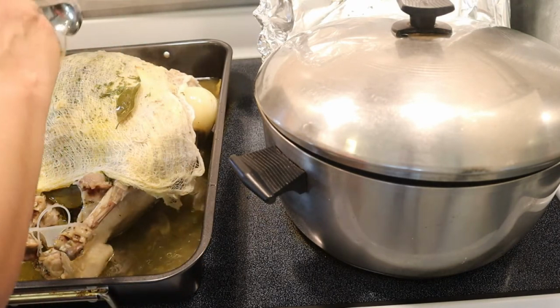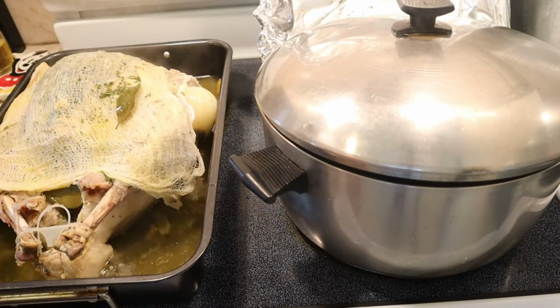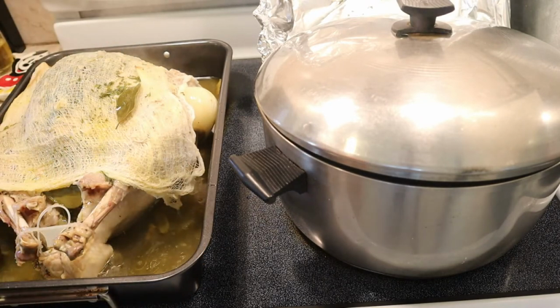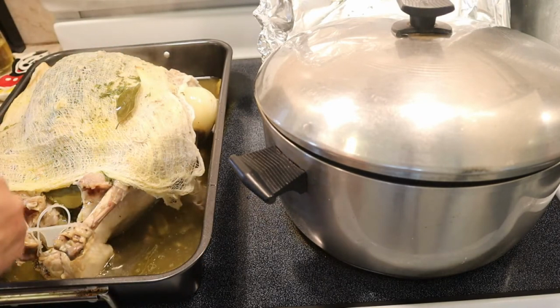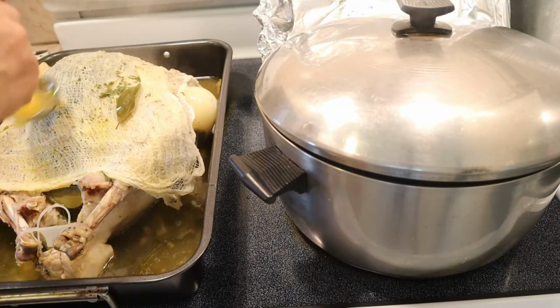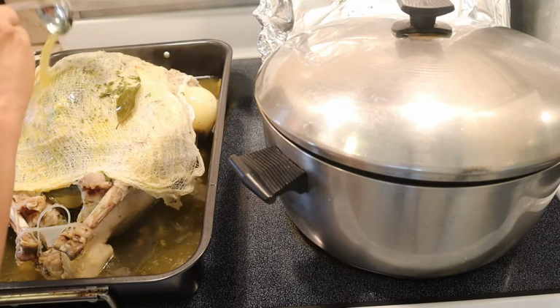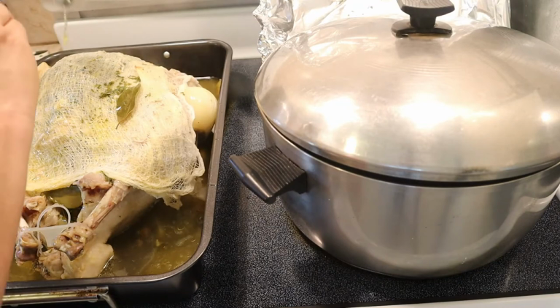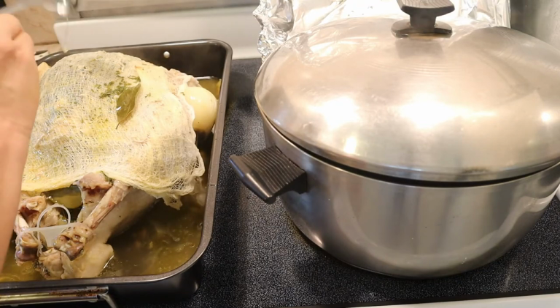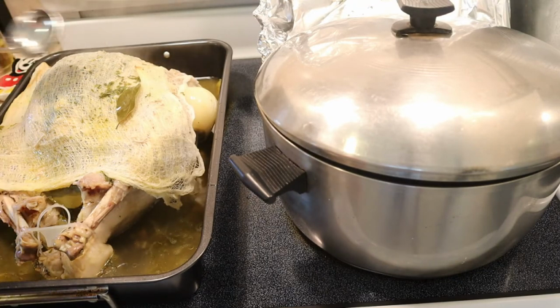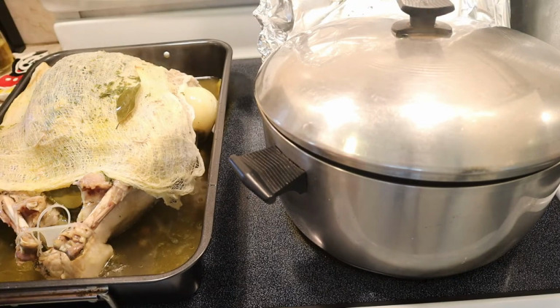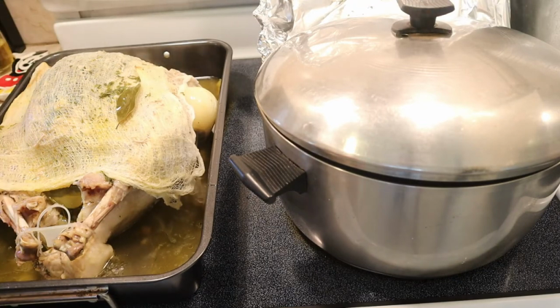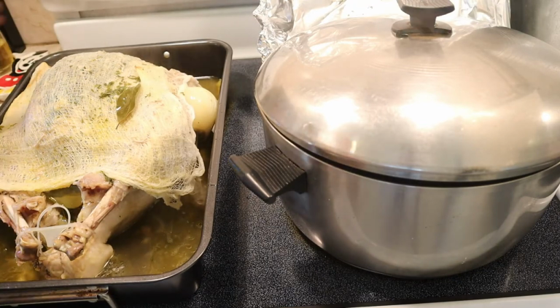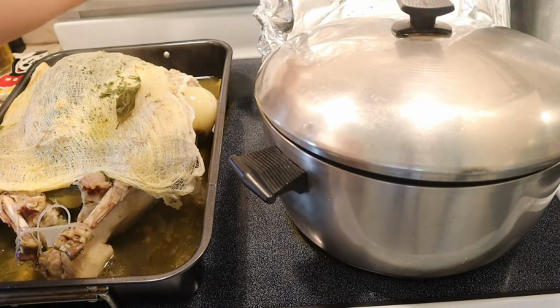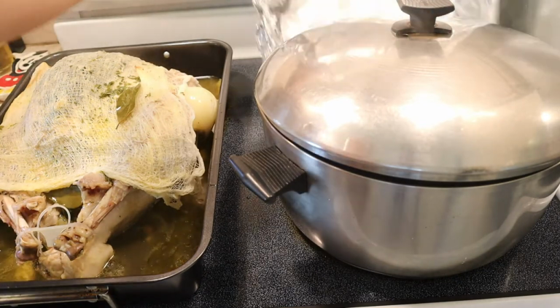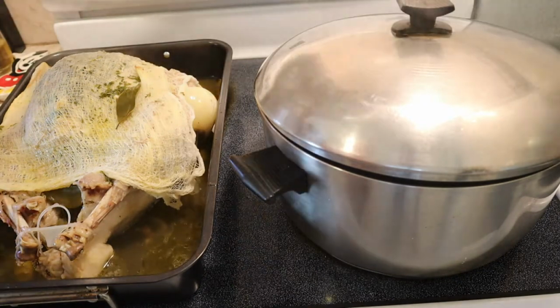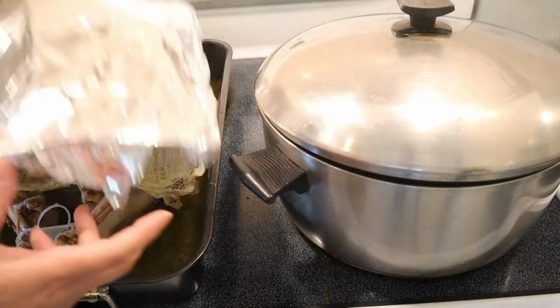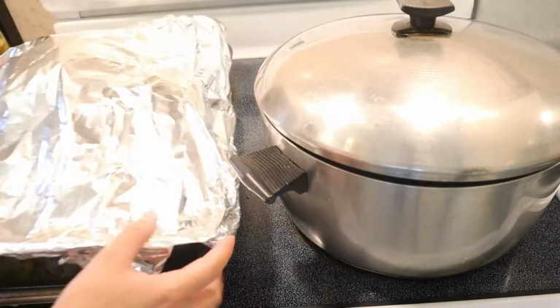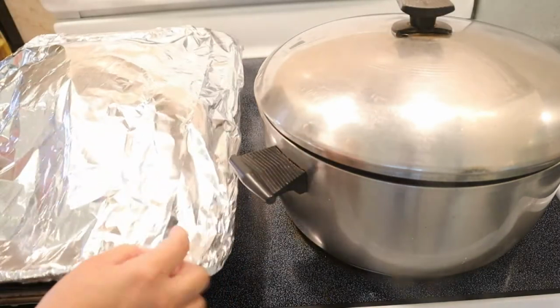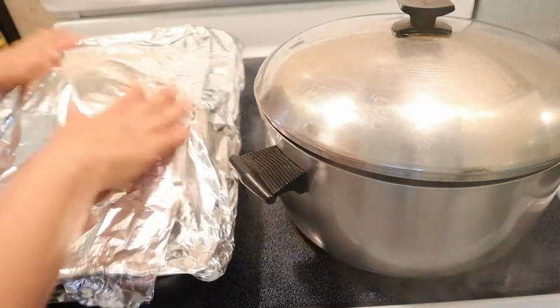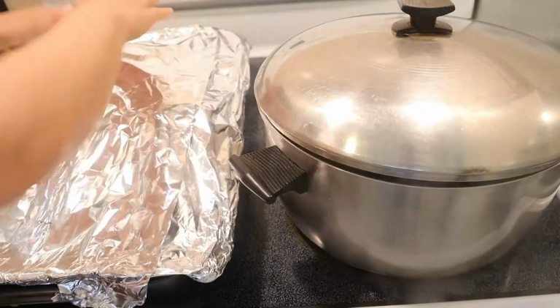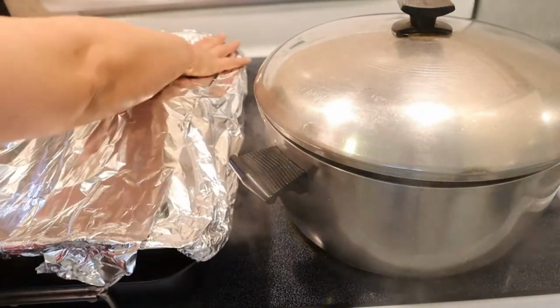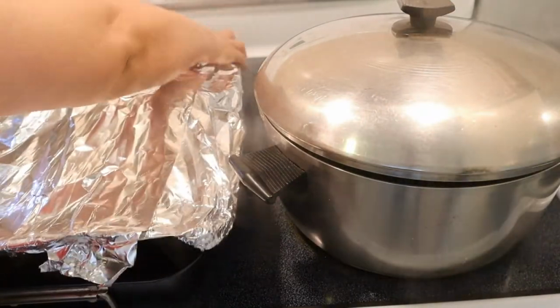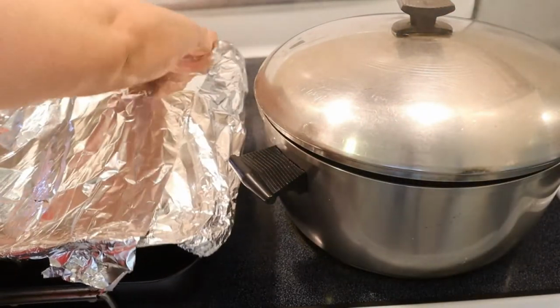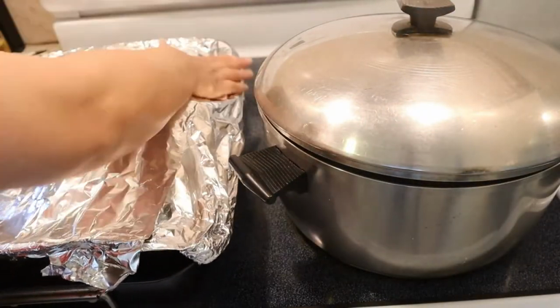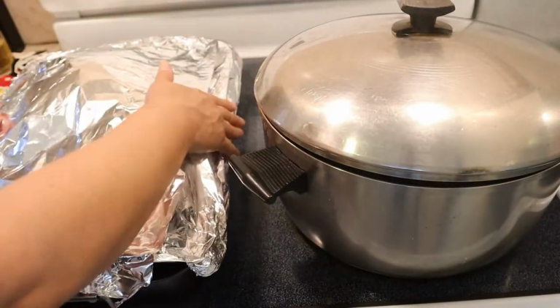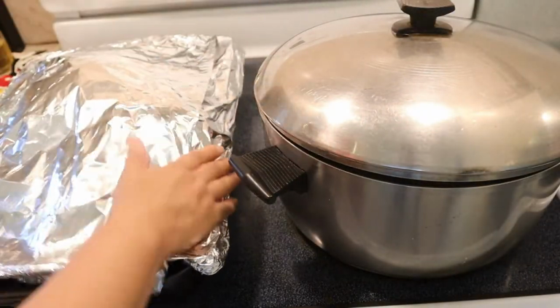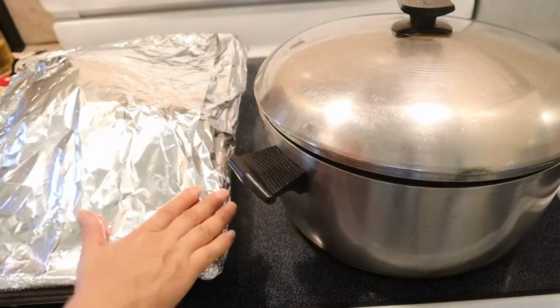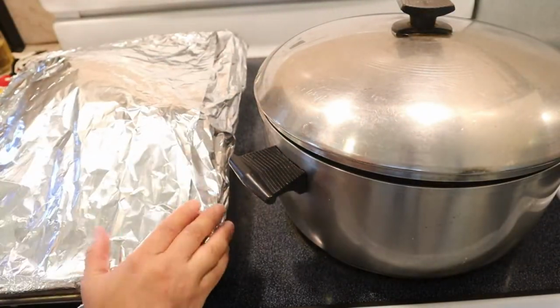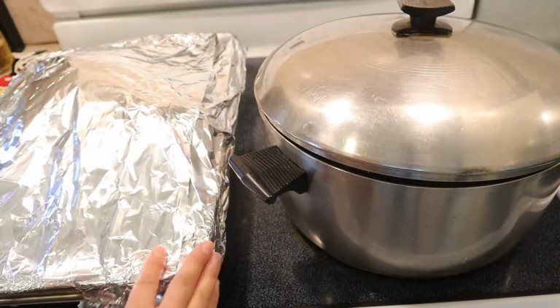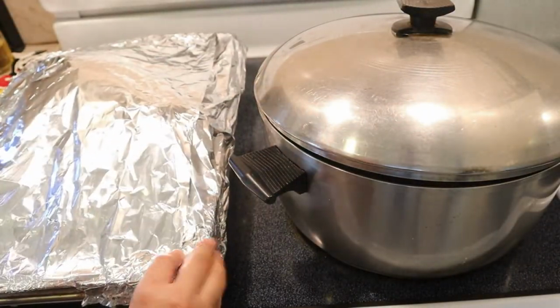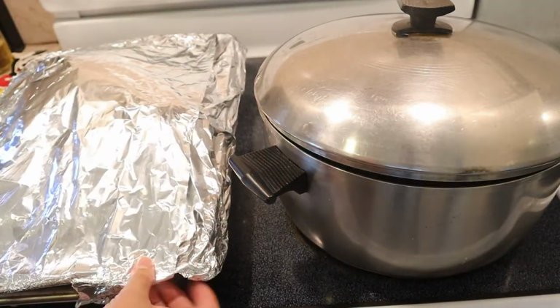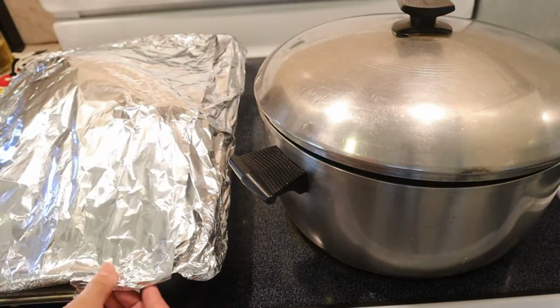Just a couple of times, then back on with the cover and it's going back into the oven.